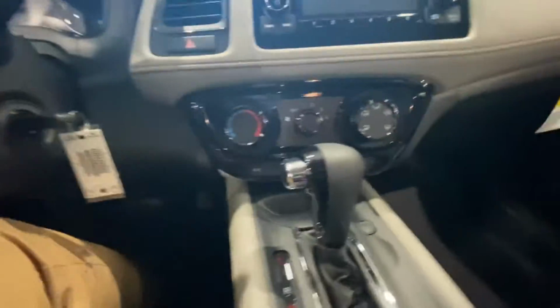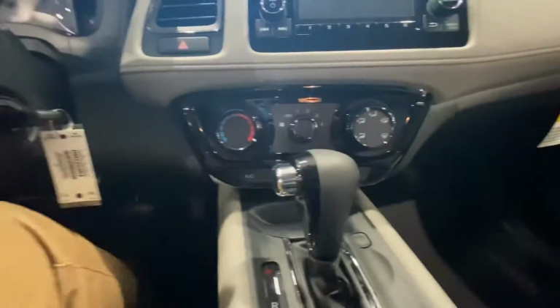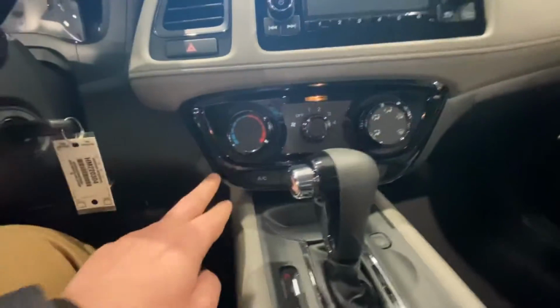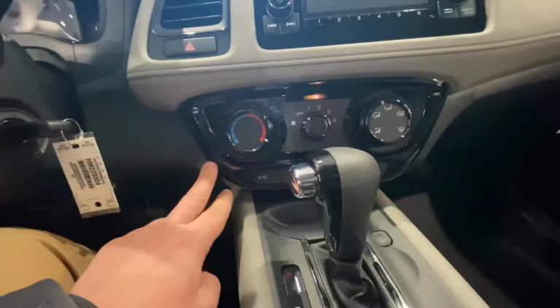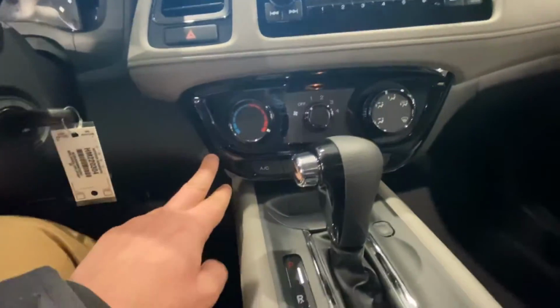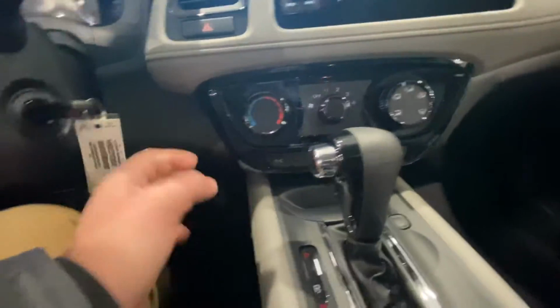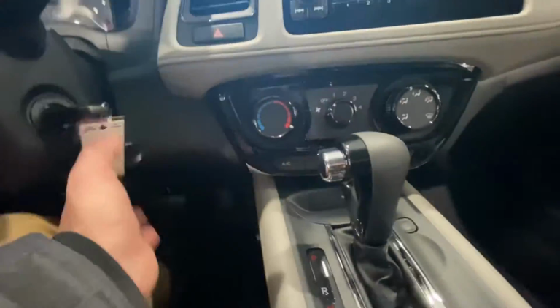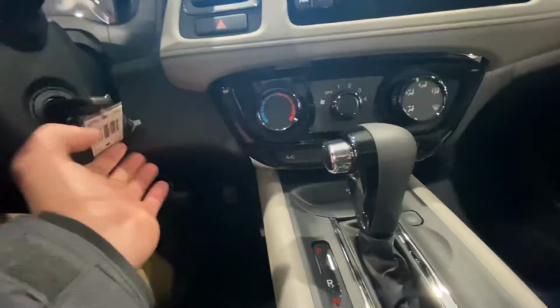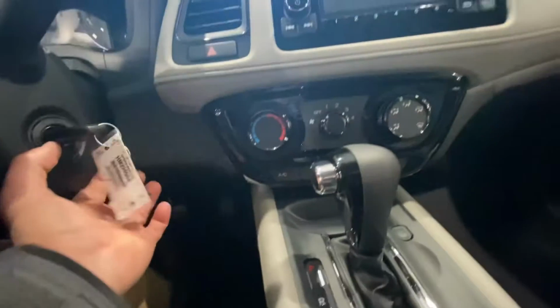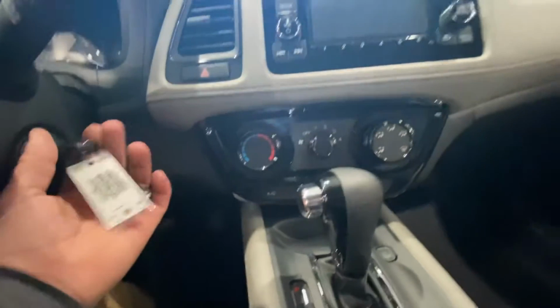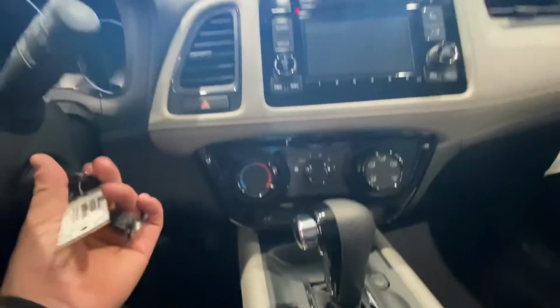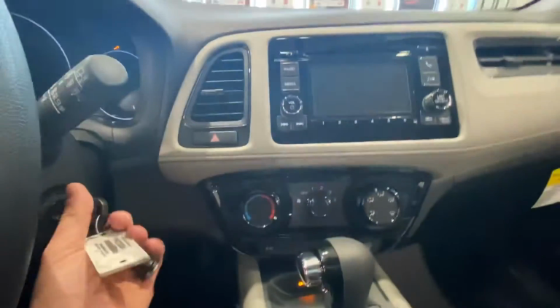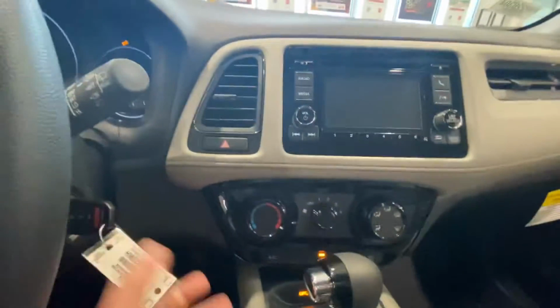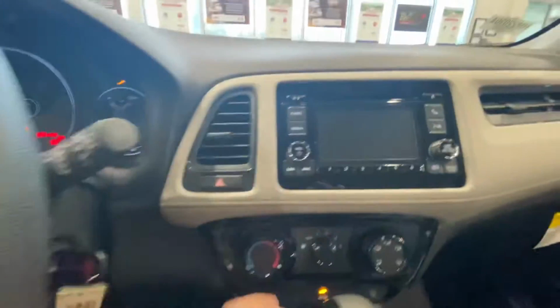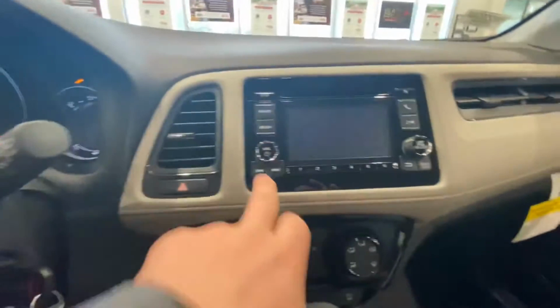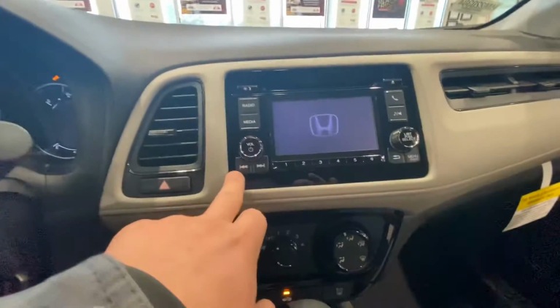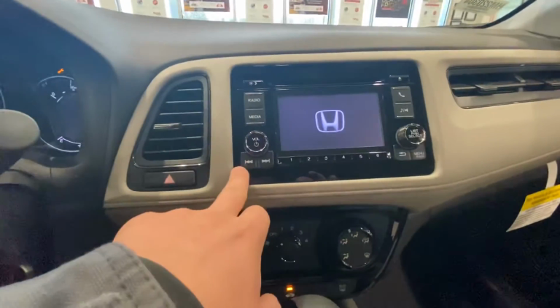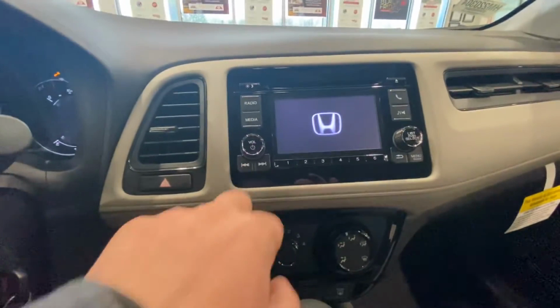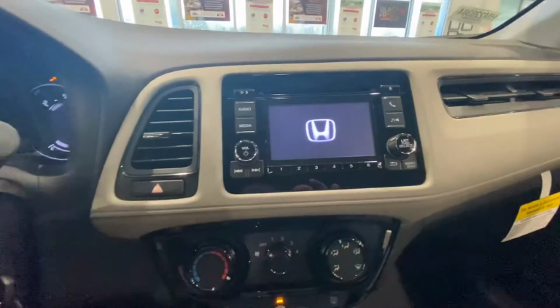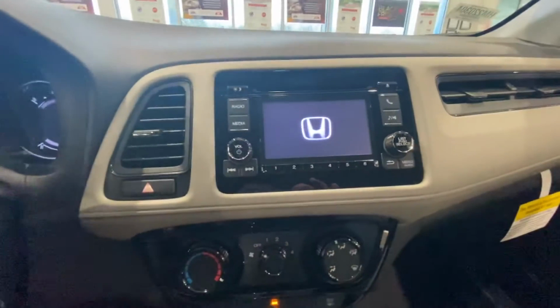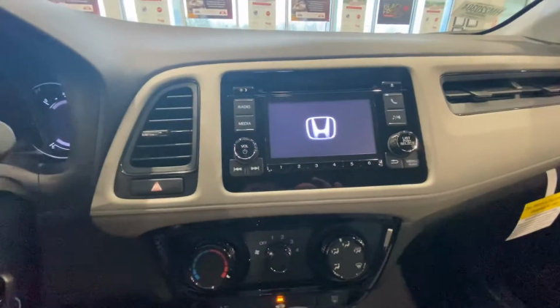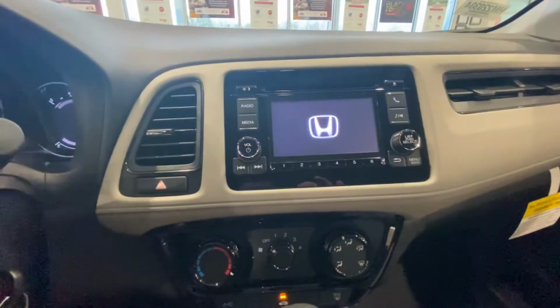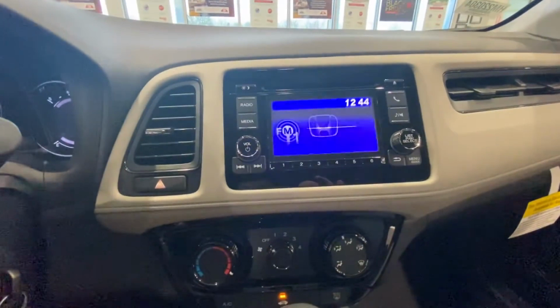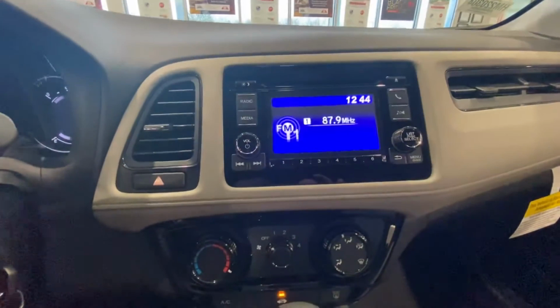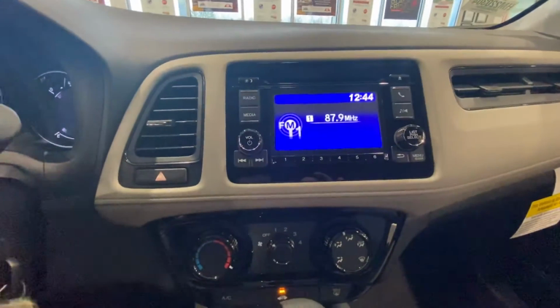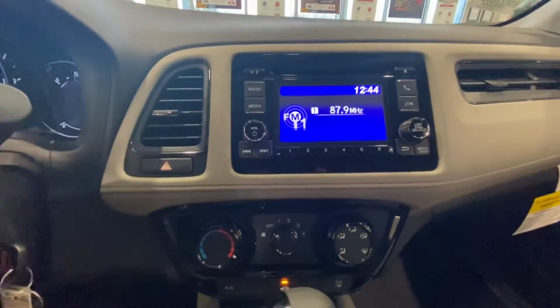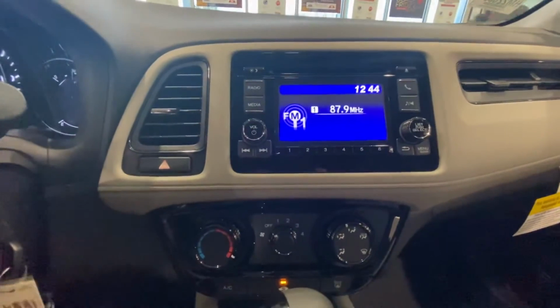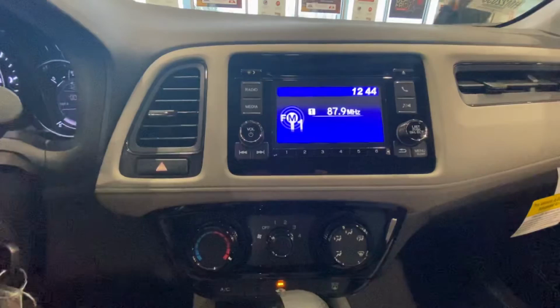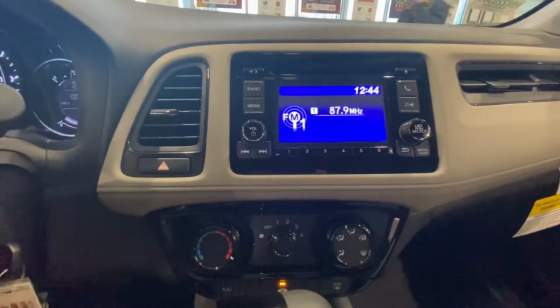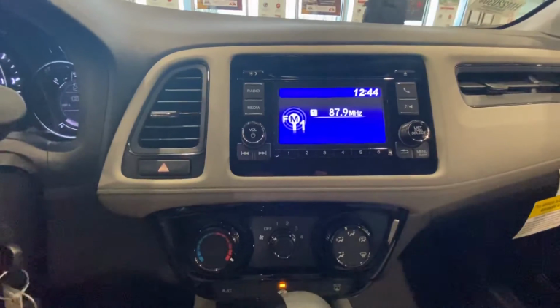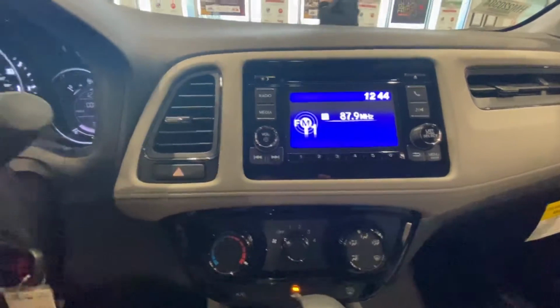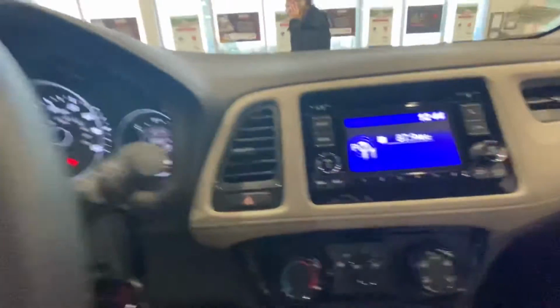Starting in the center, you can see all your heating and cooling controls. Up above, you have all your user displays — your FM and AM radio, and you also have a CD player as well.